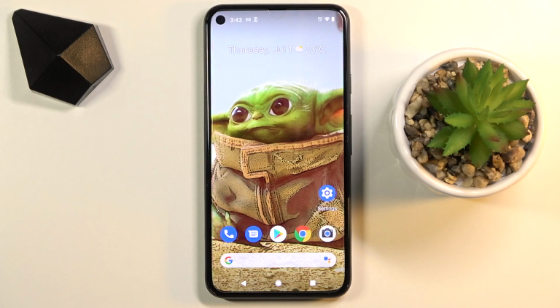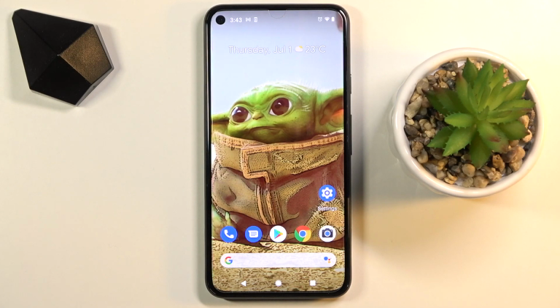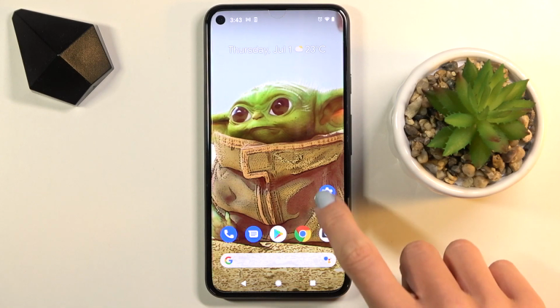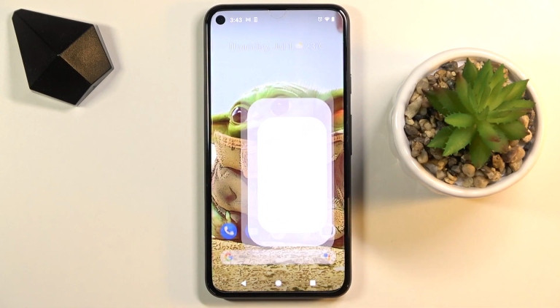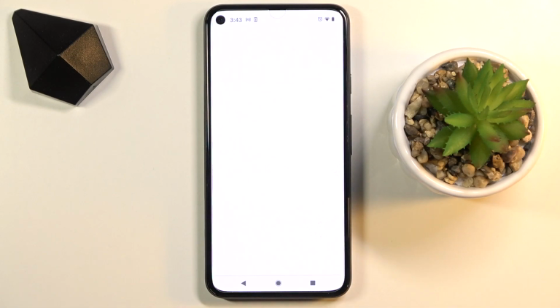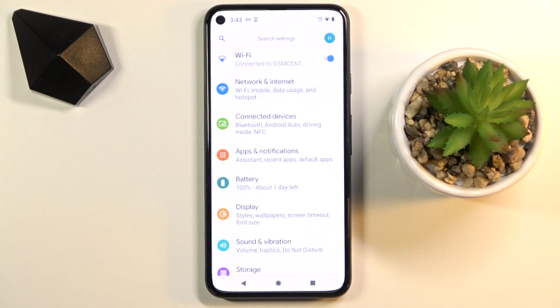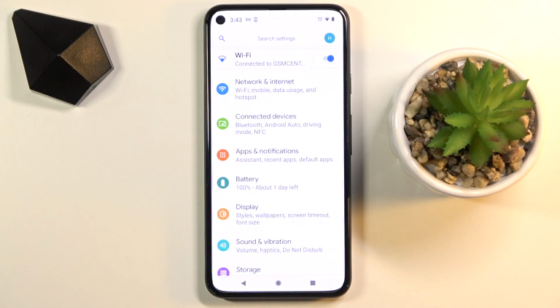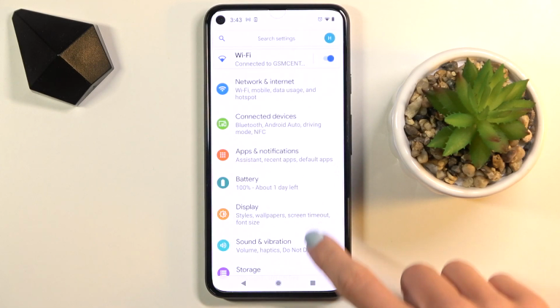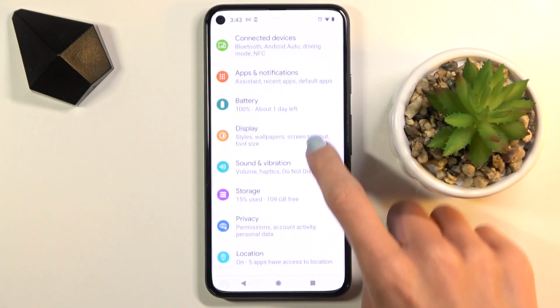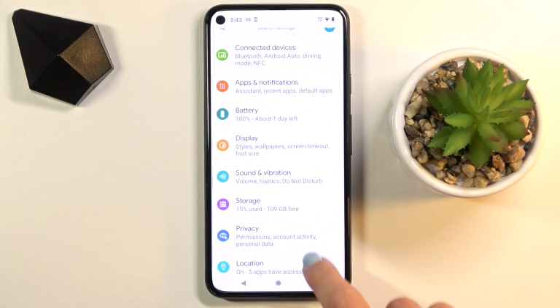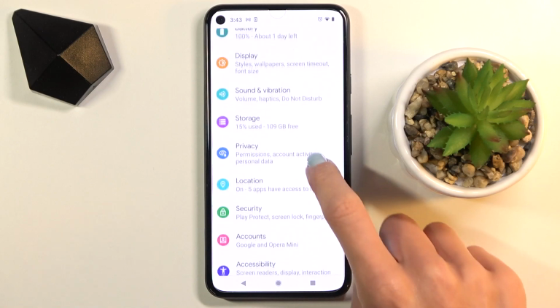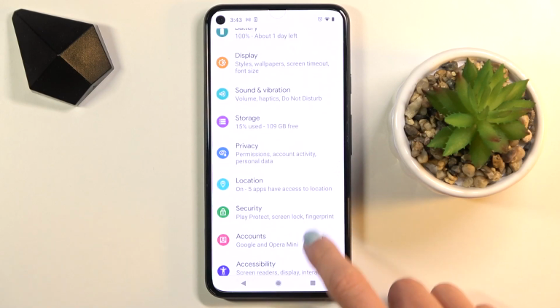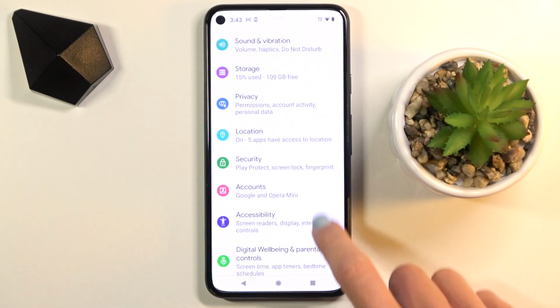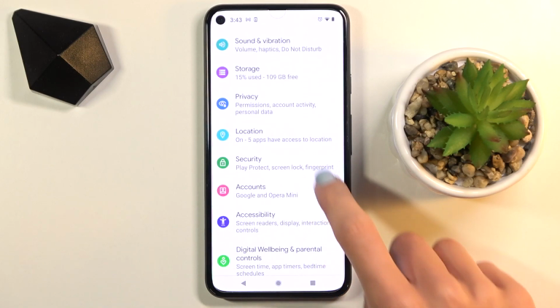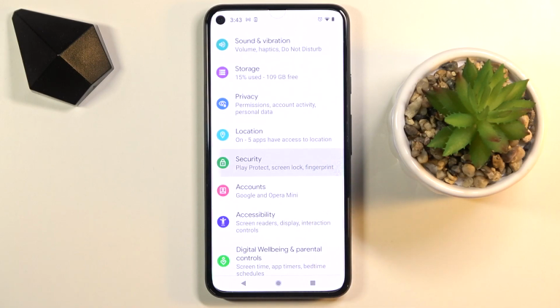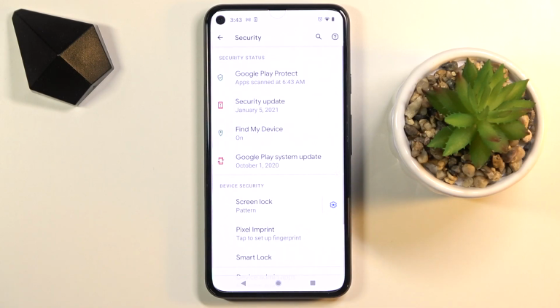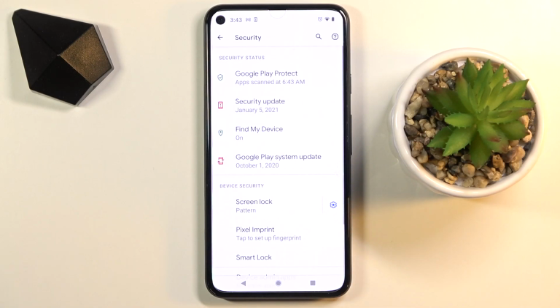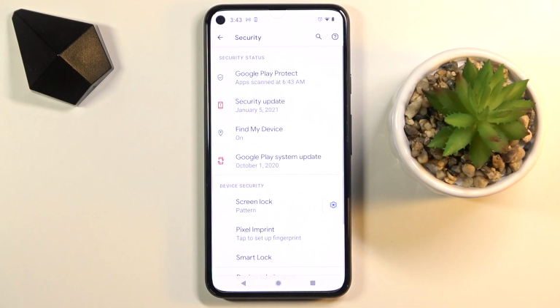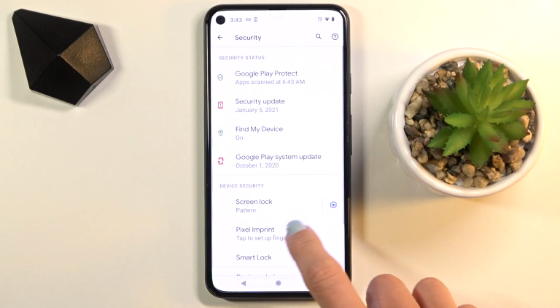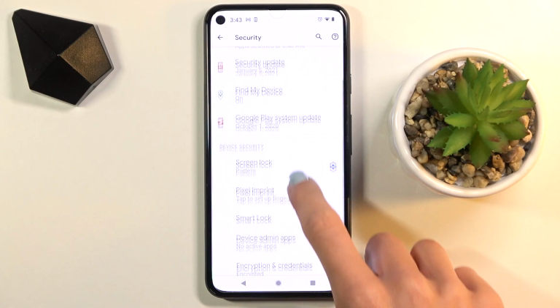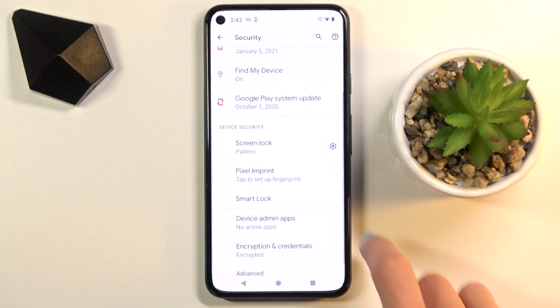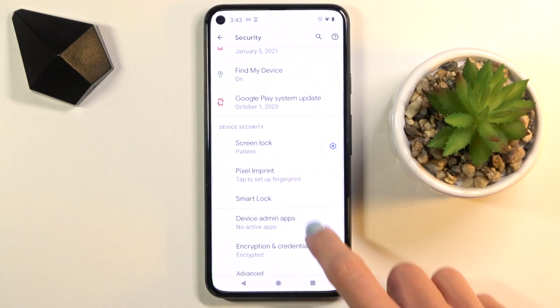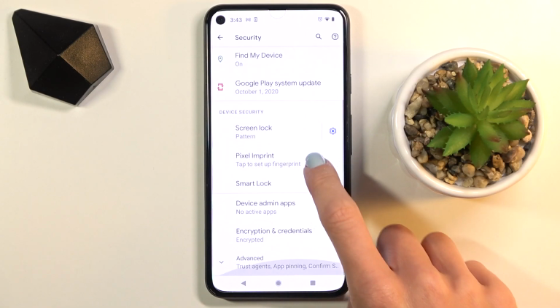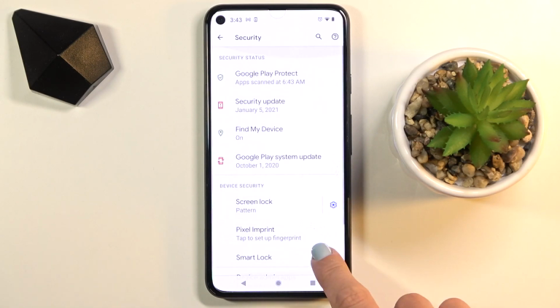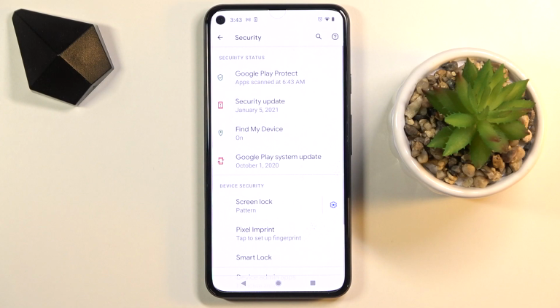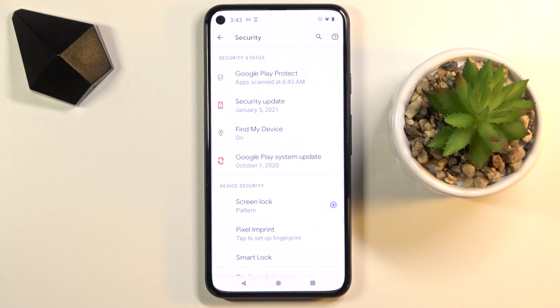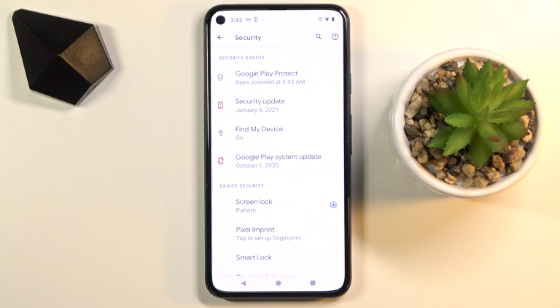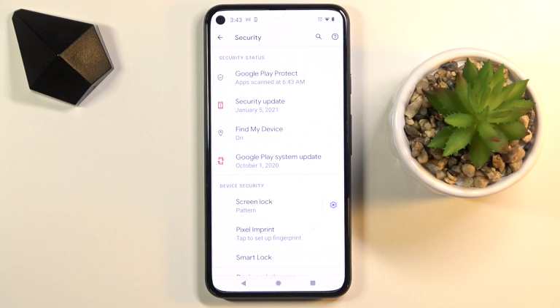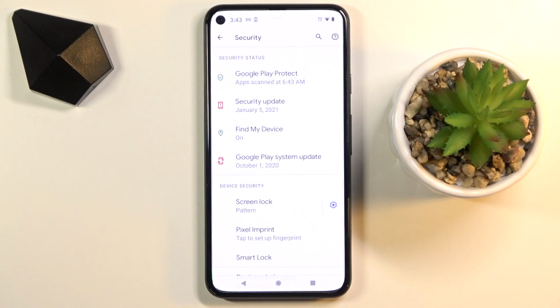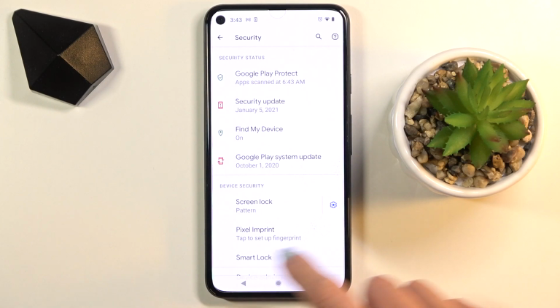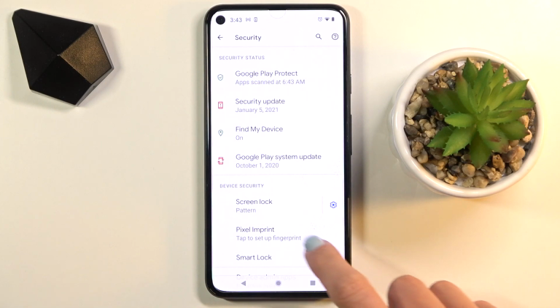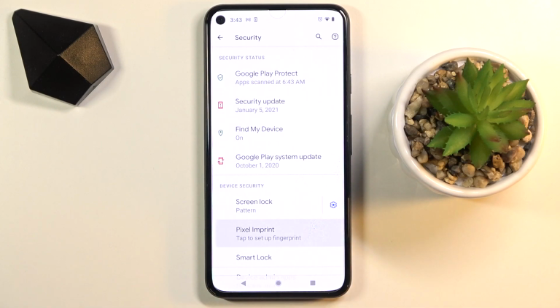First of all, you need to open the Settings, then find and select Security, and here click on Pixel Imprint.